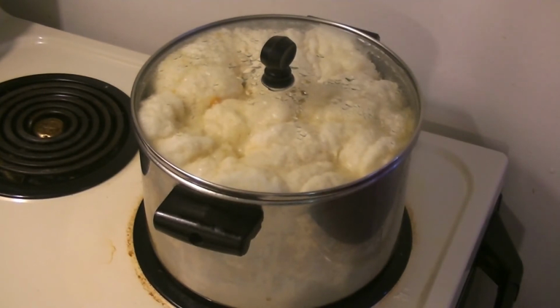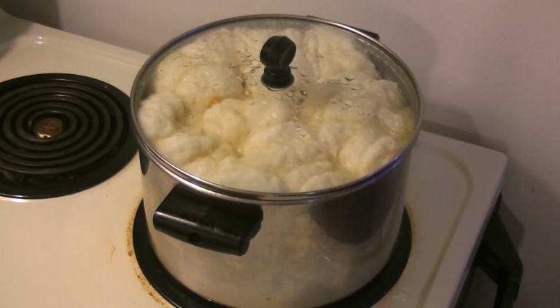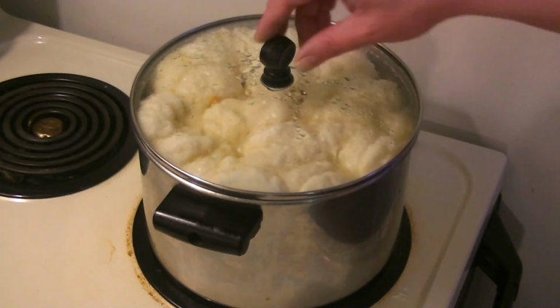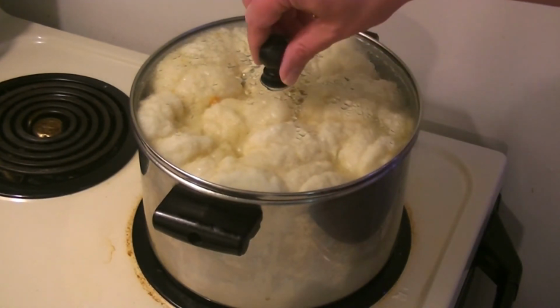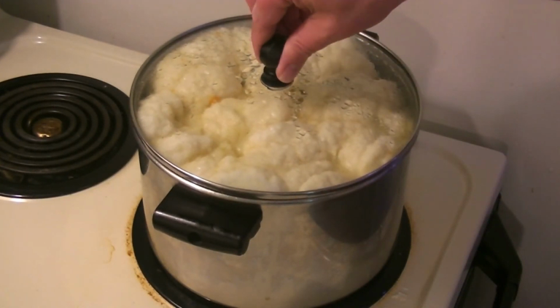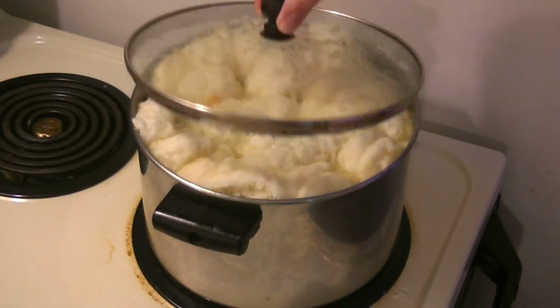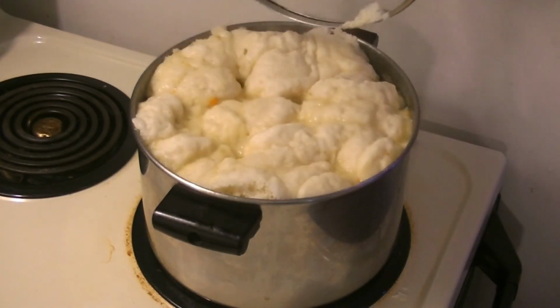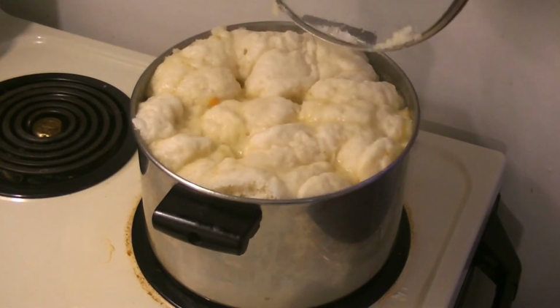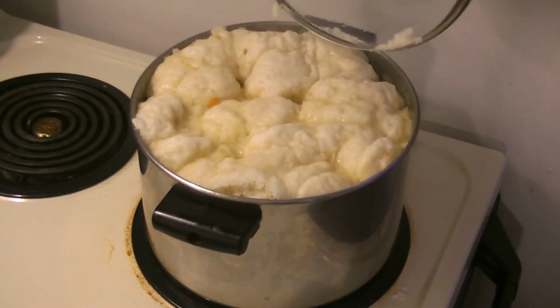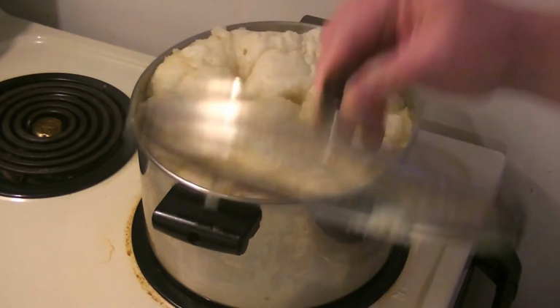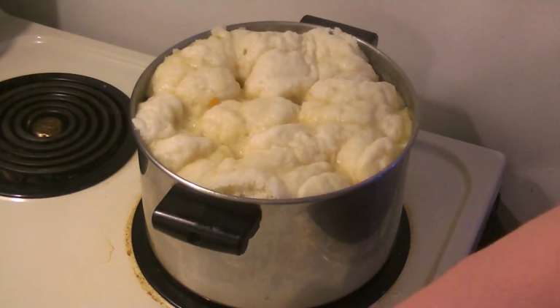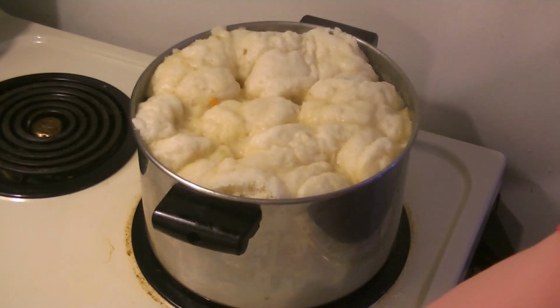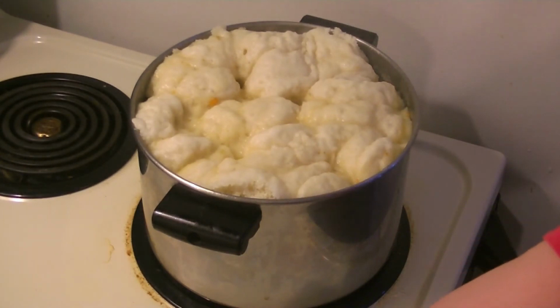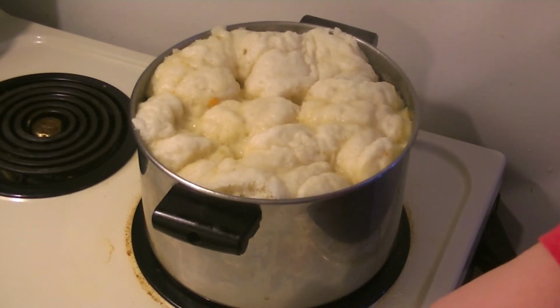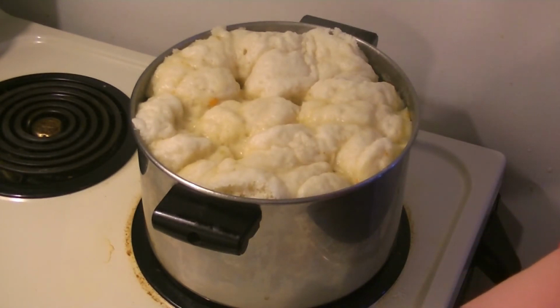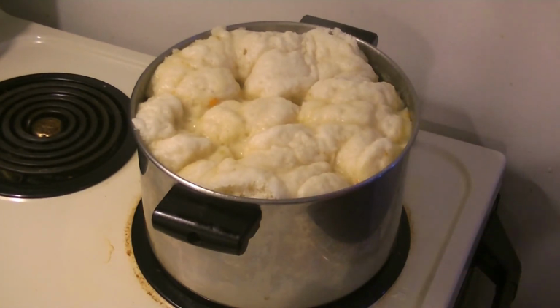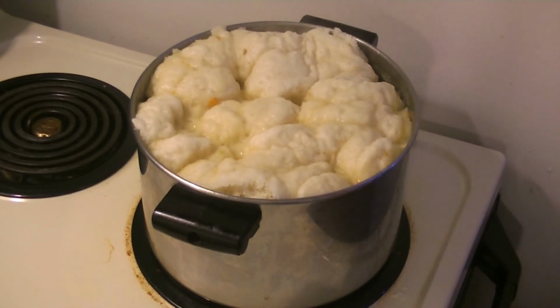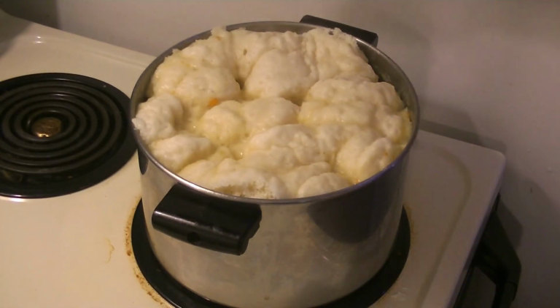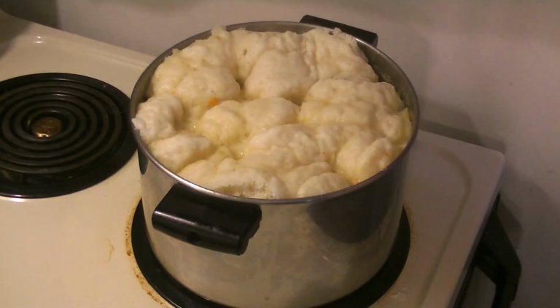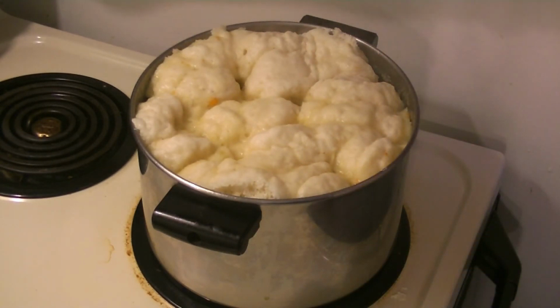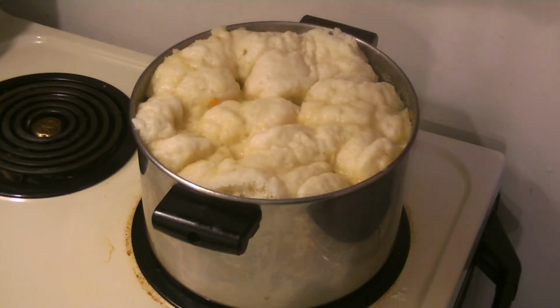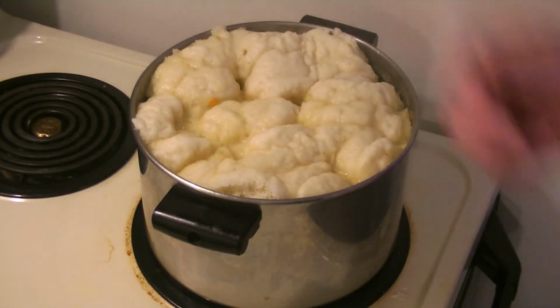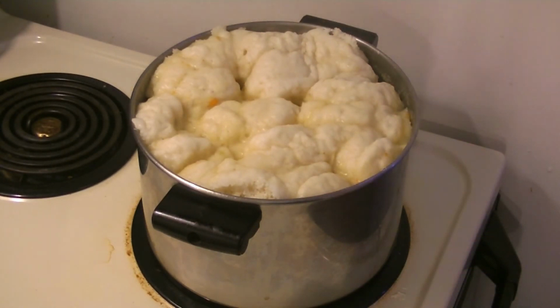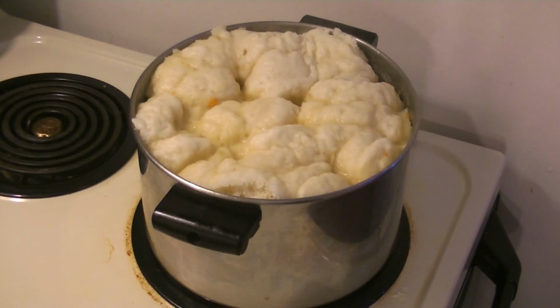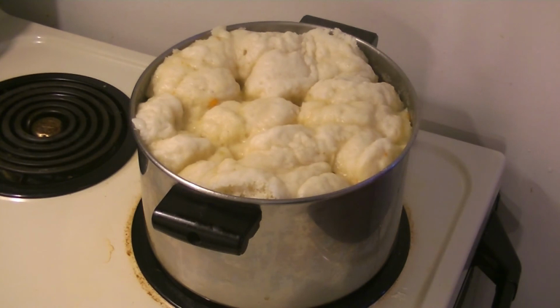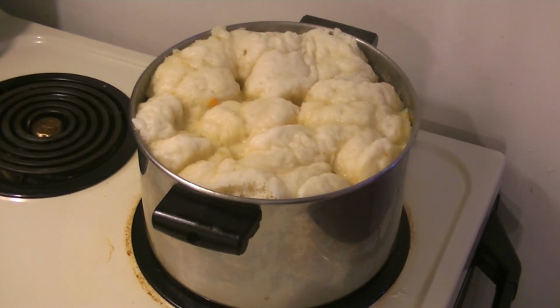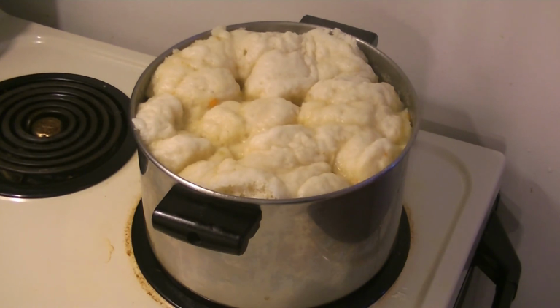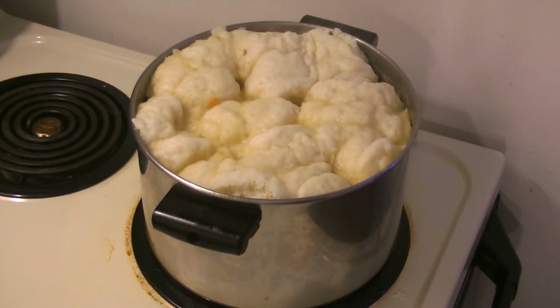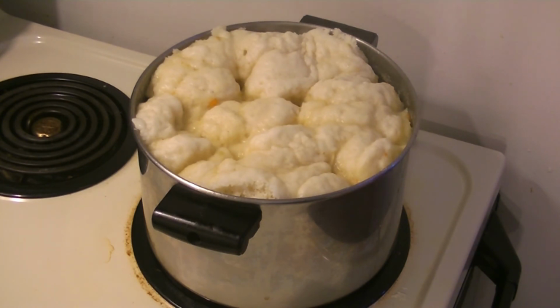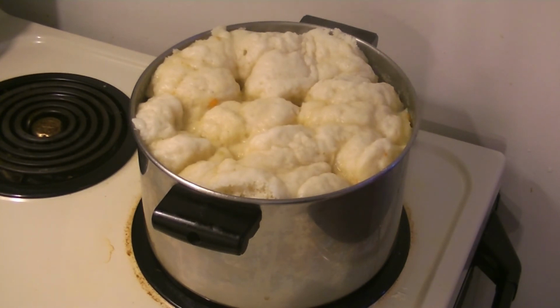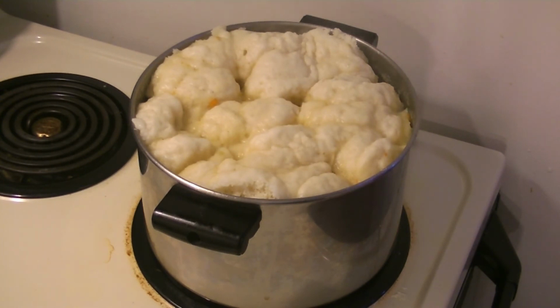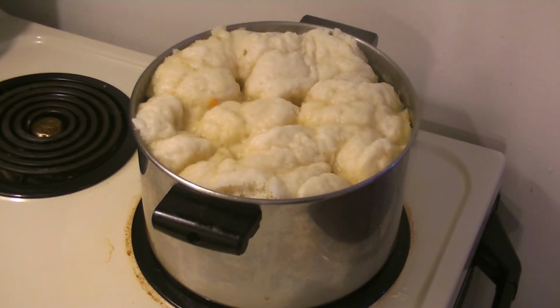And we're done — take this off the heat. You just want to remove it from the heat and let it sit for at least 10 more minutes to cool before serving, because it's still boiling hot.